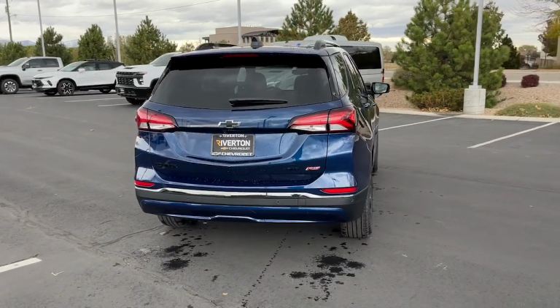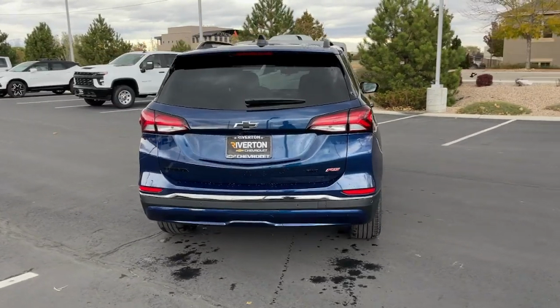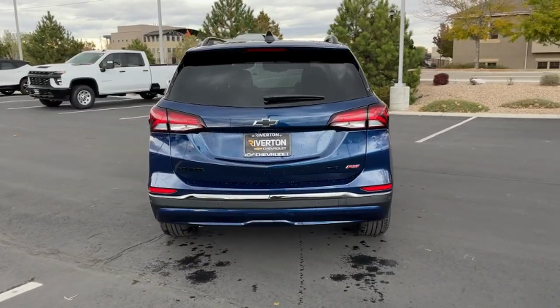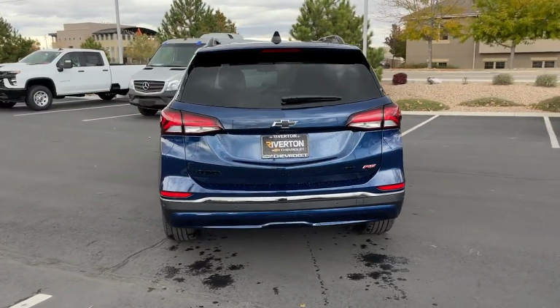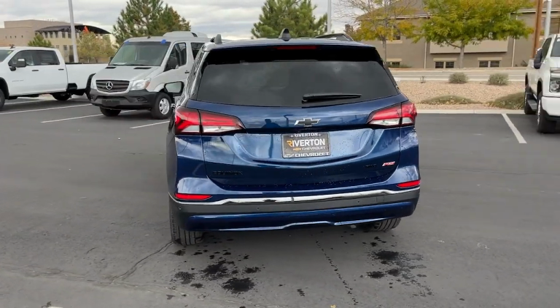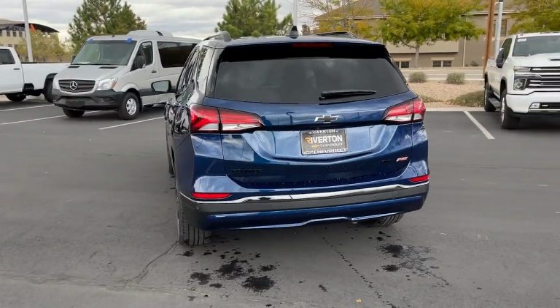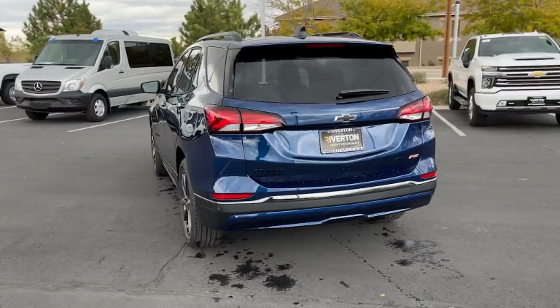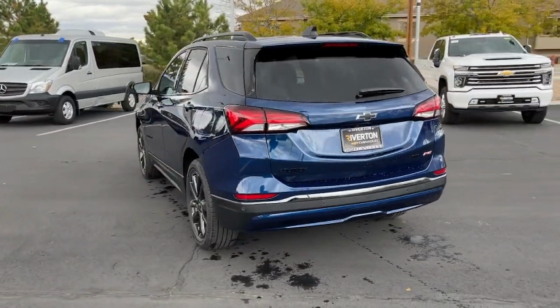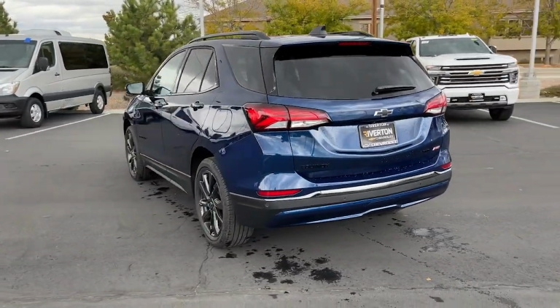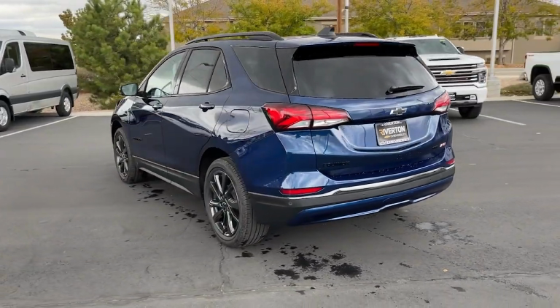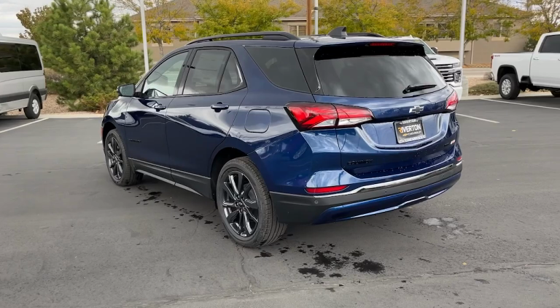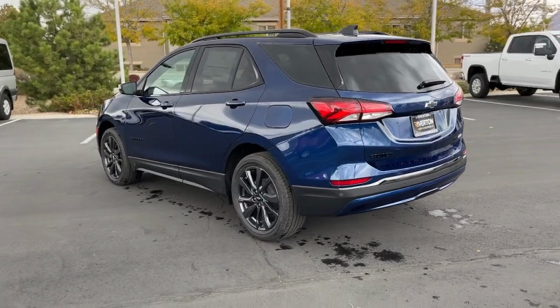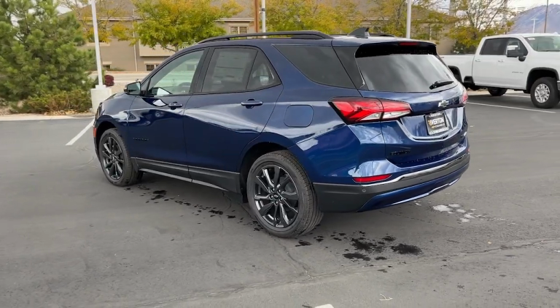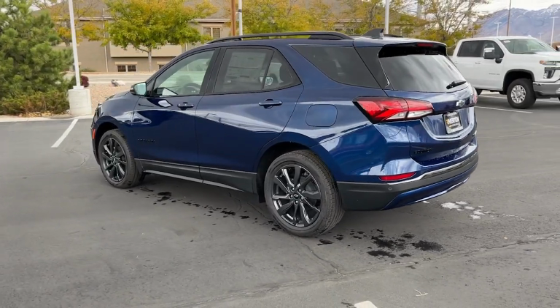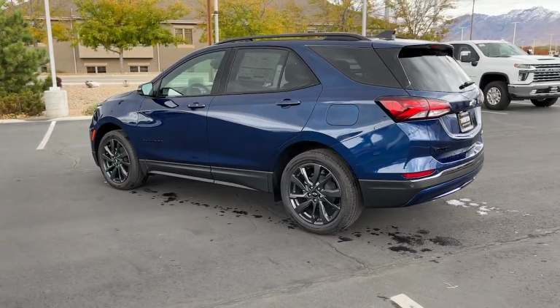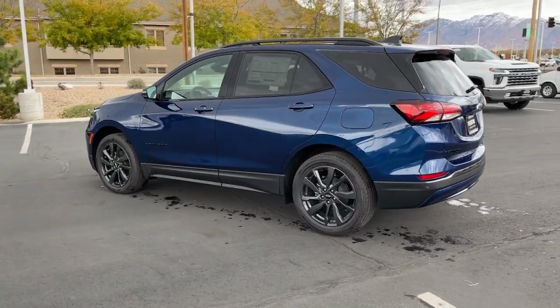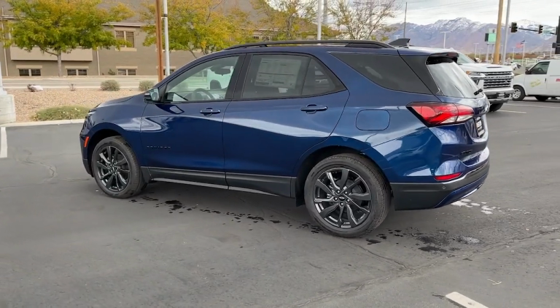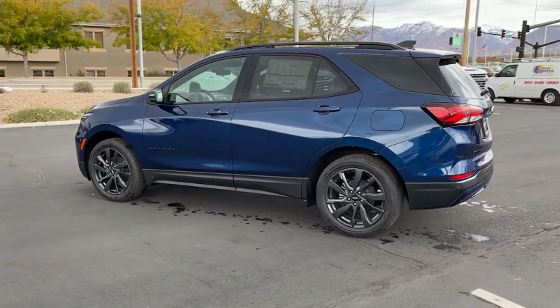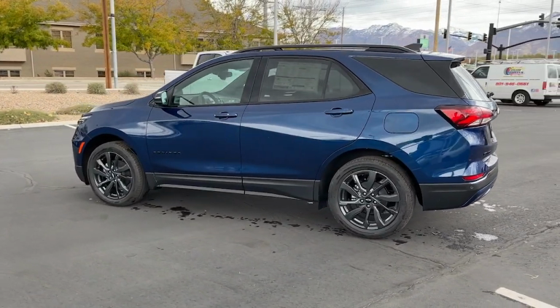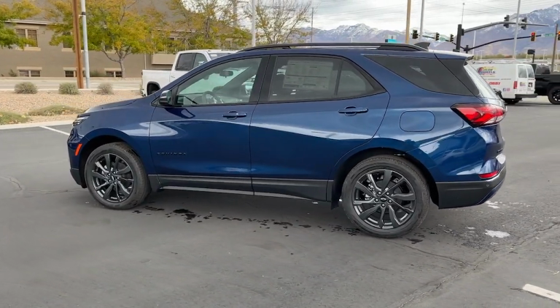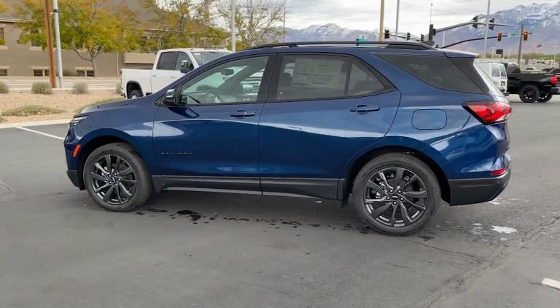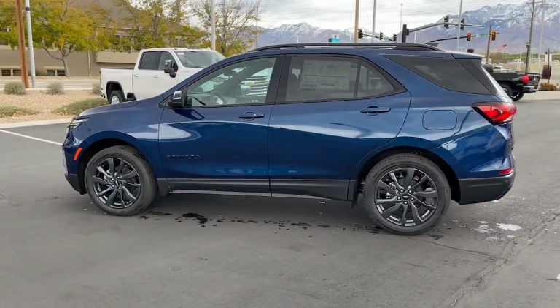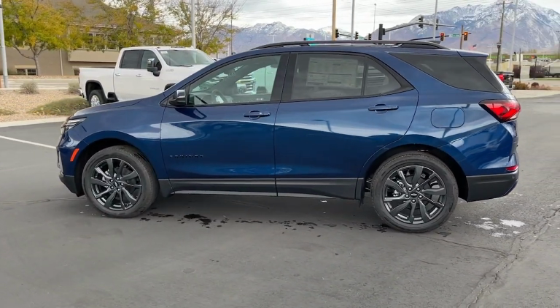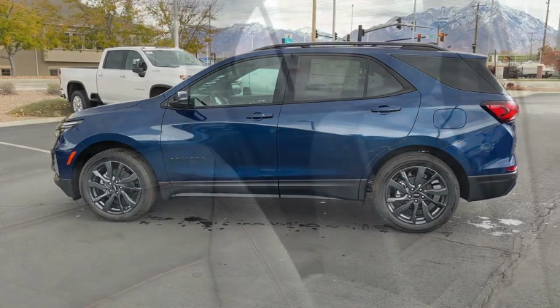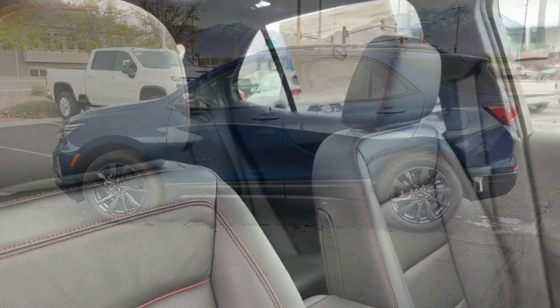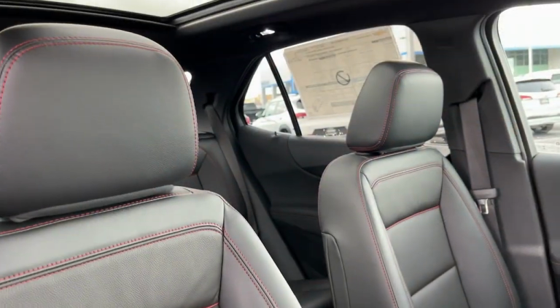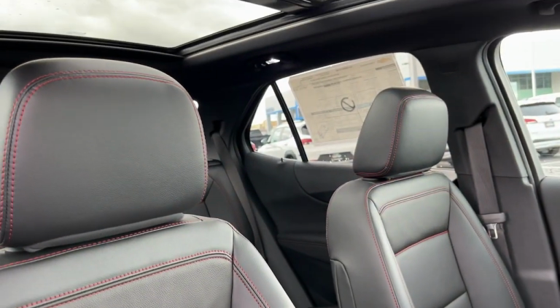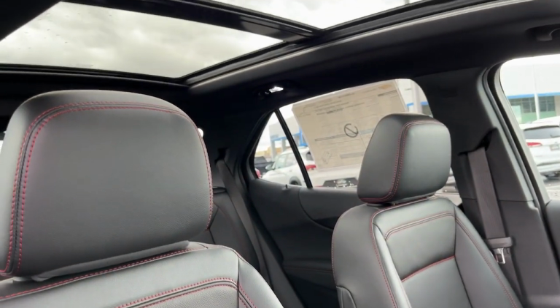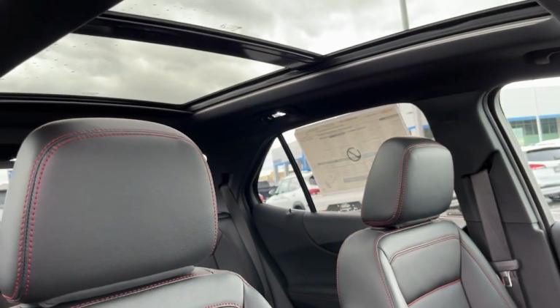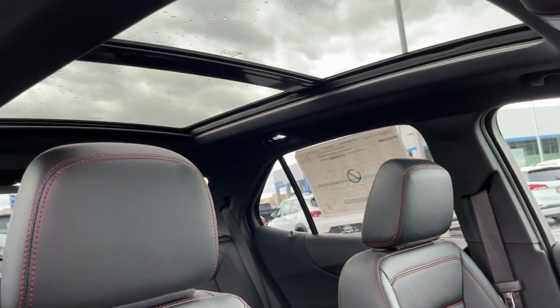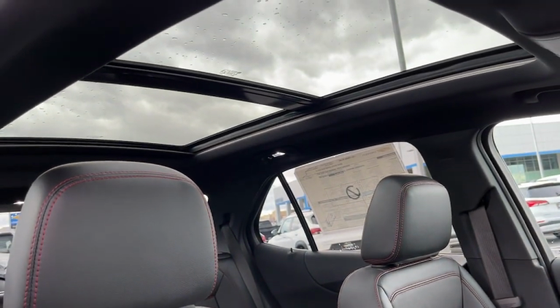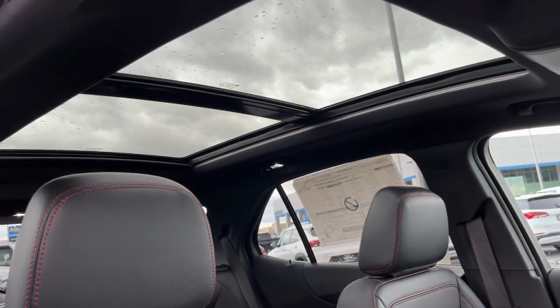Heated driver's seat, sun/moonroof, keyless entry, power liftgate, heated mirrors, adaptive cruise control, satellite radio, premium sound system, aluminum wheels, power driver's seat.